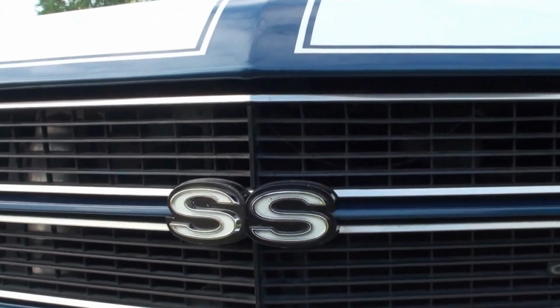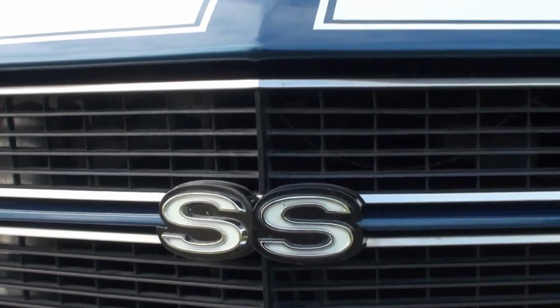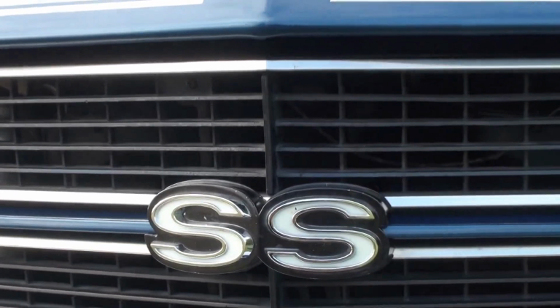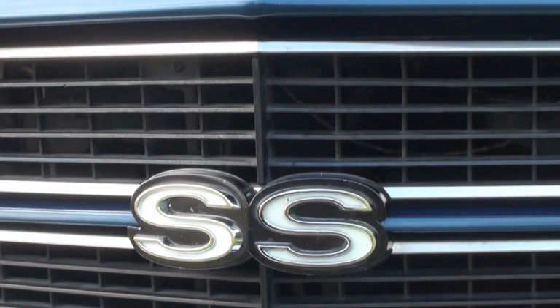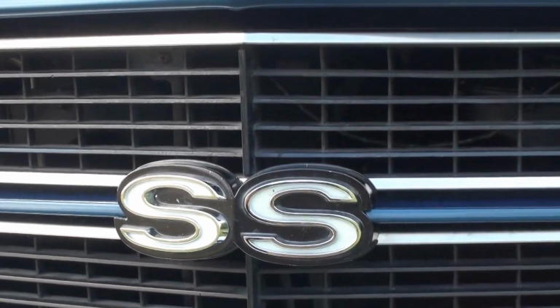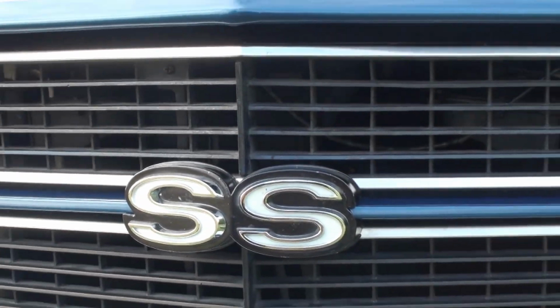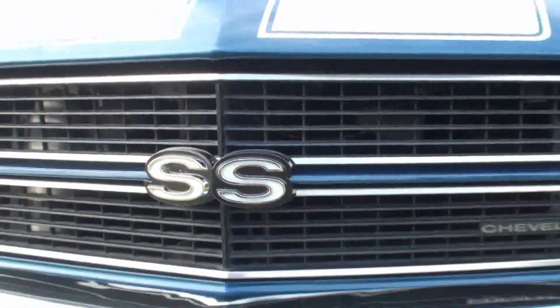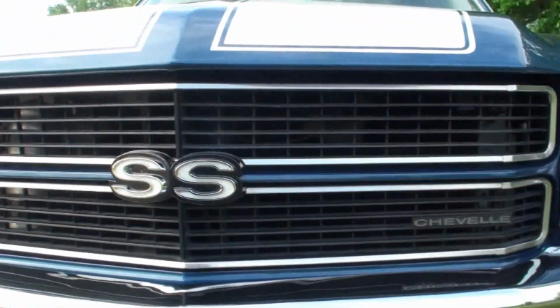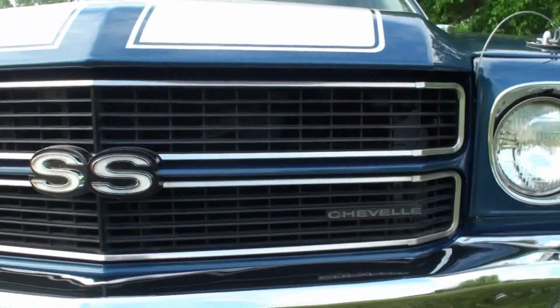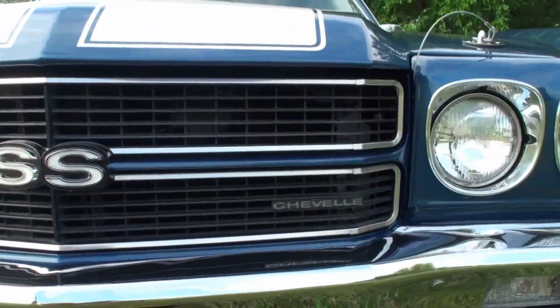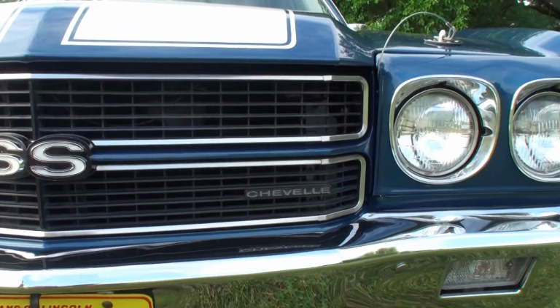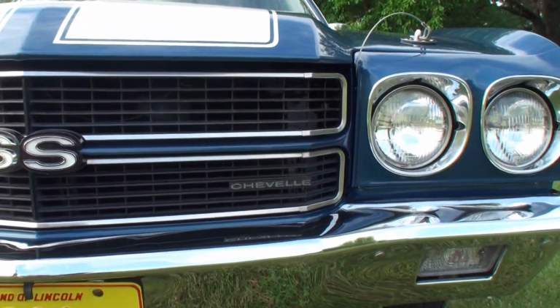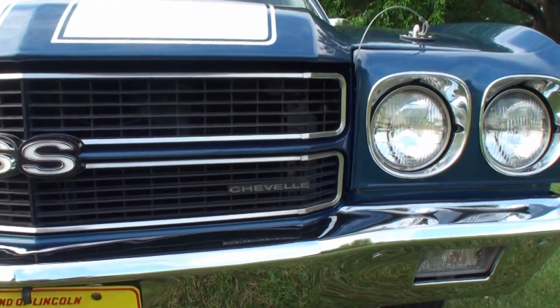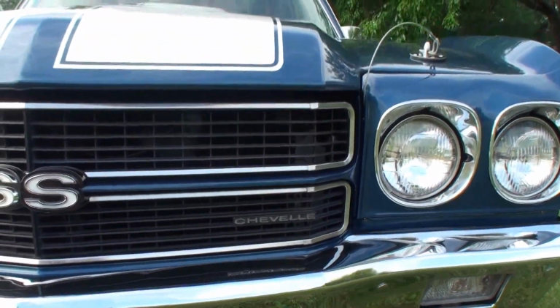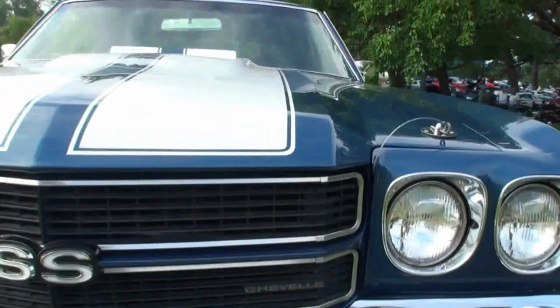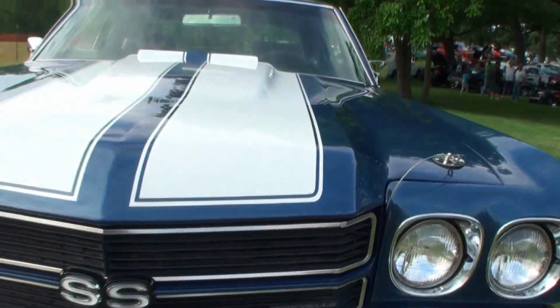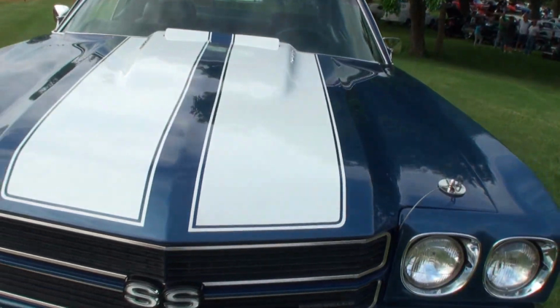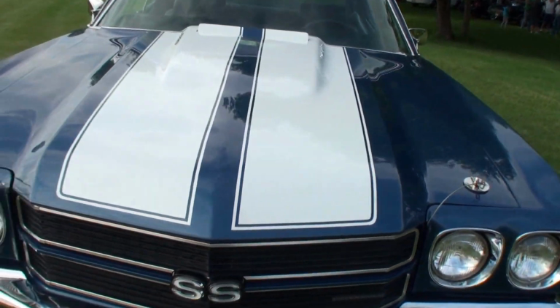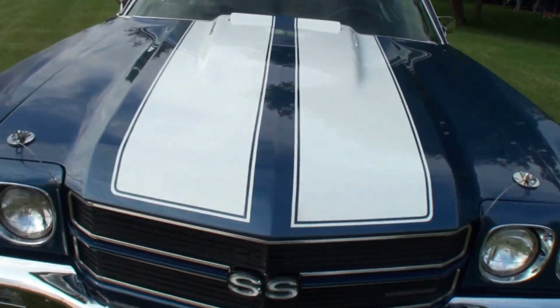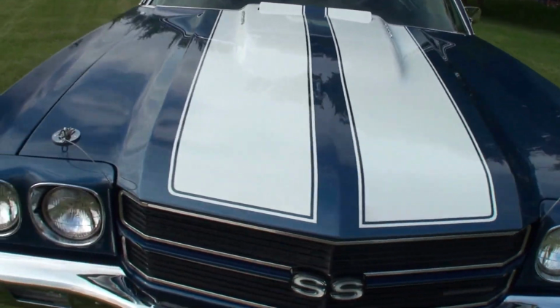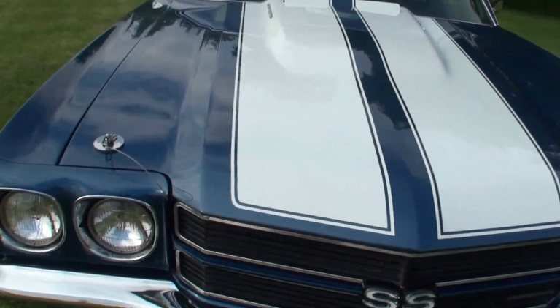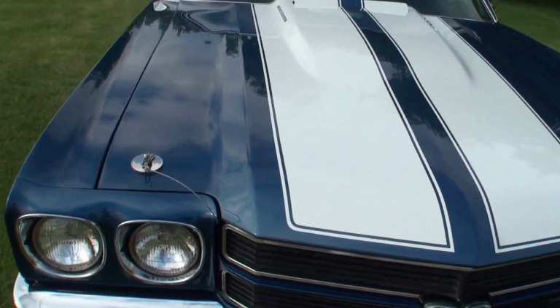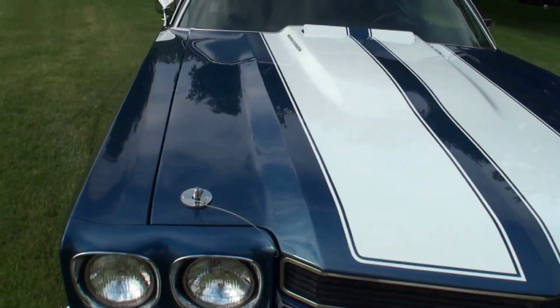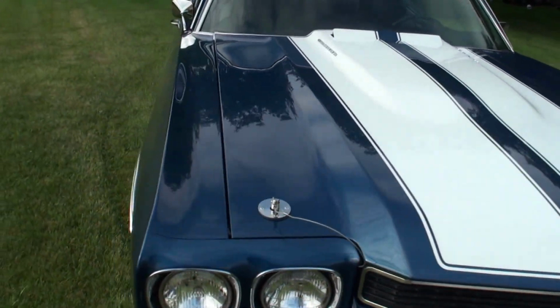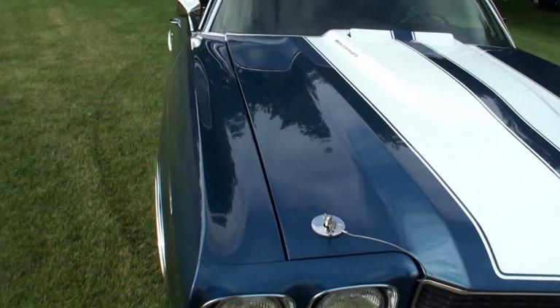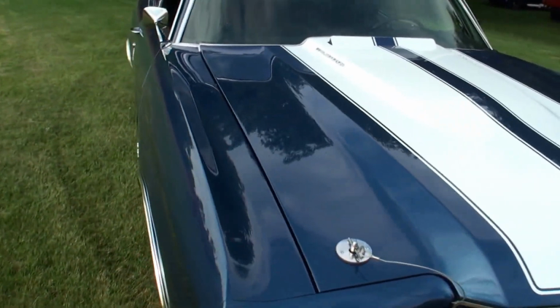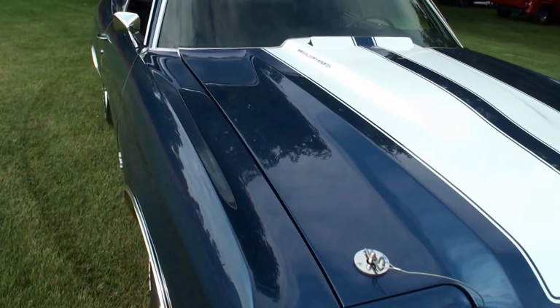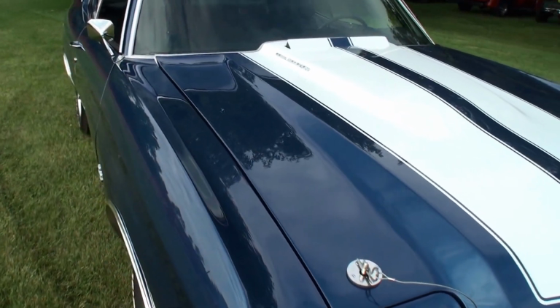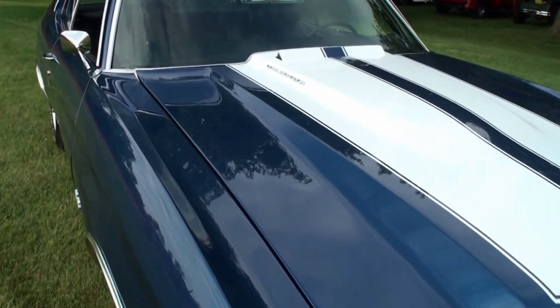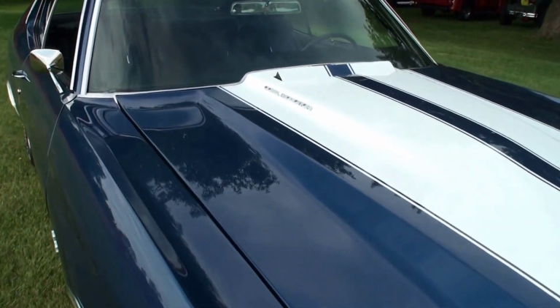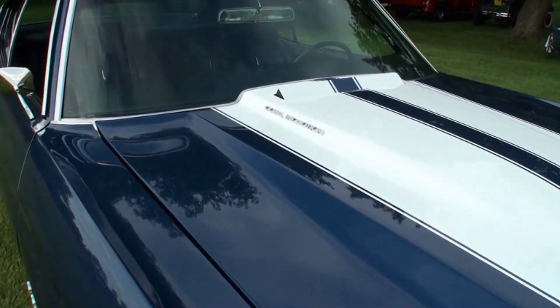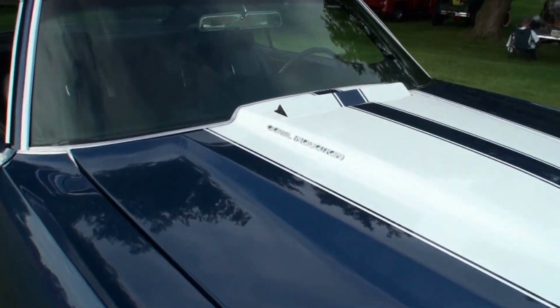Joe, how long have you had this car? I bought the car in 2003 and restored it — did a frame-off restoration. I had it back on the road in July 2005.